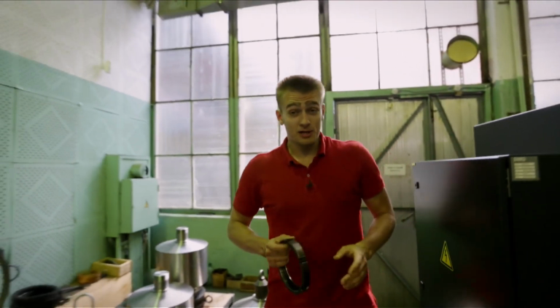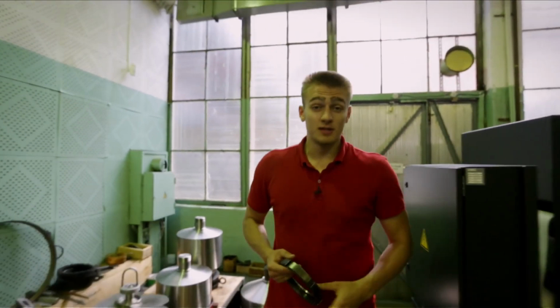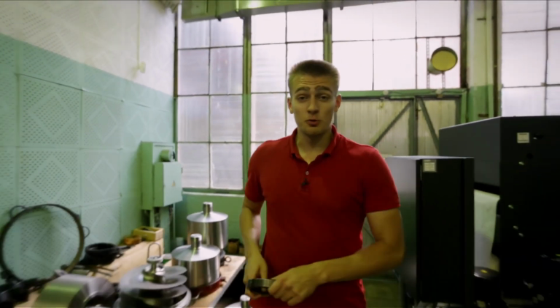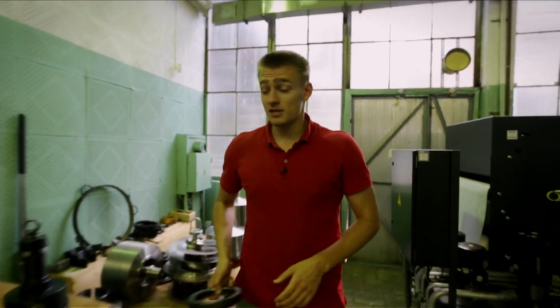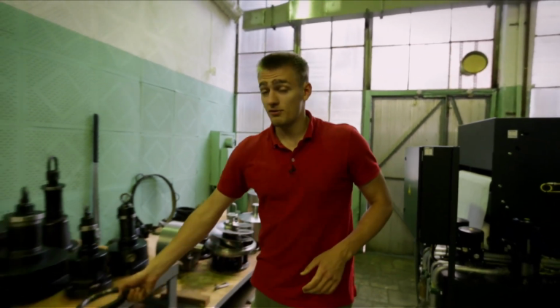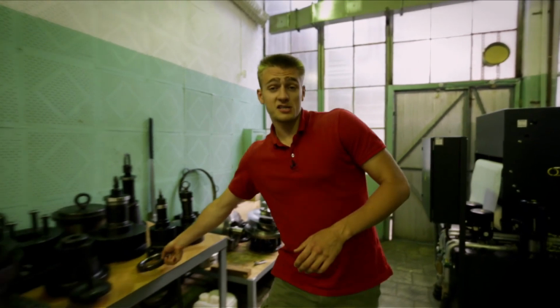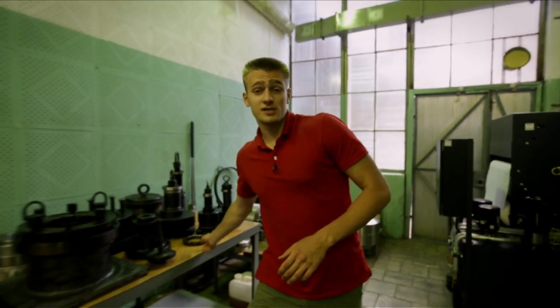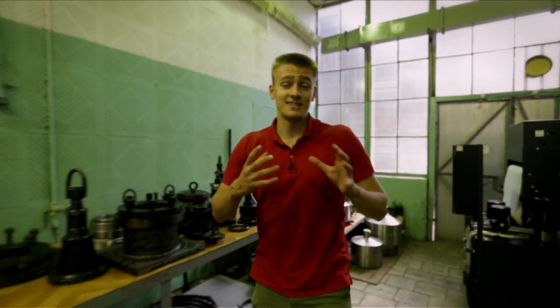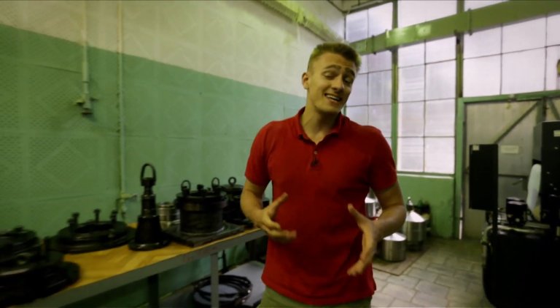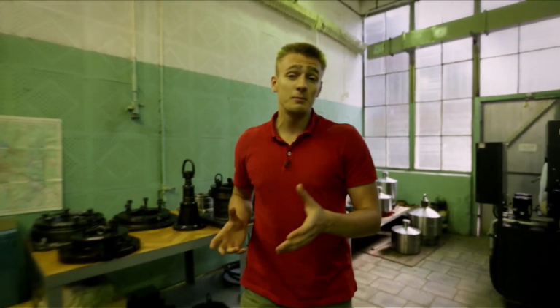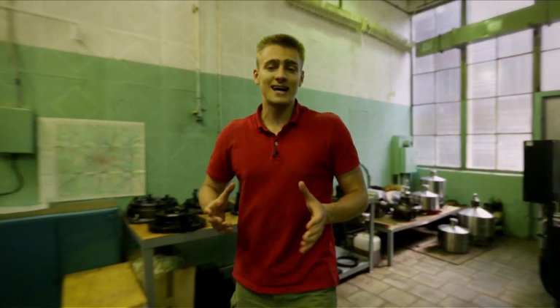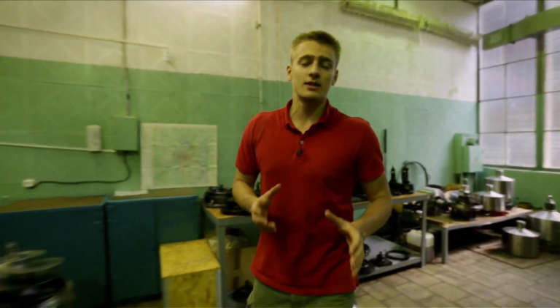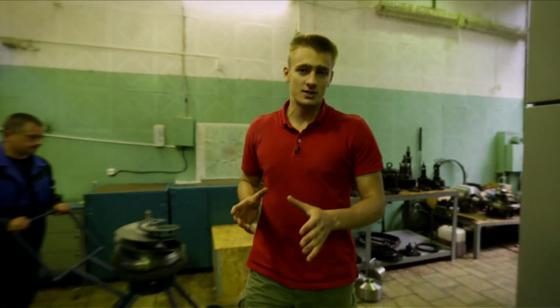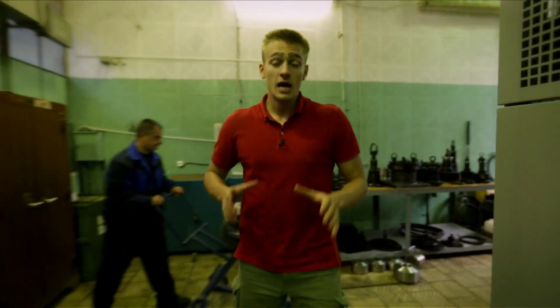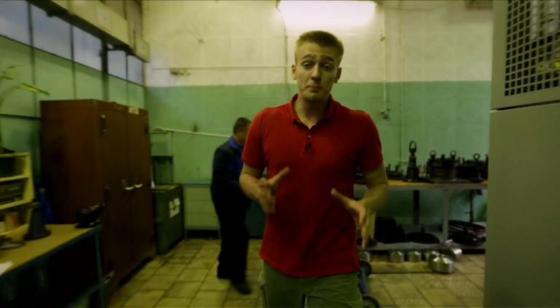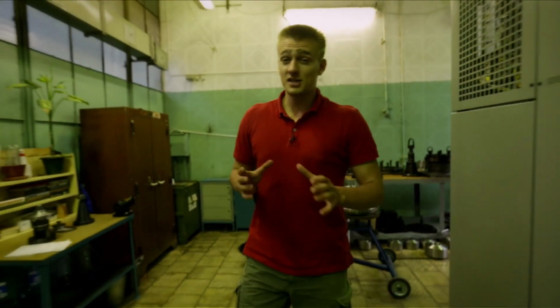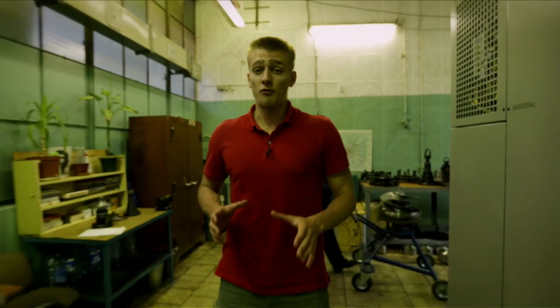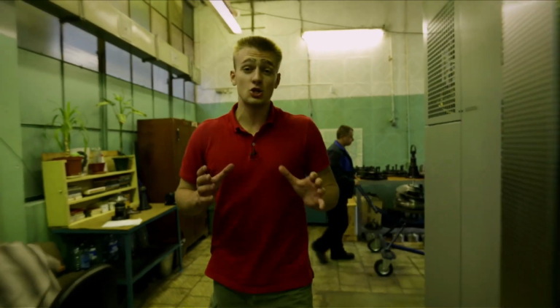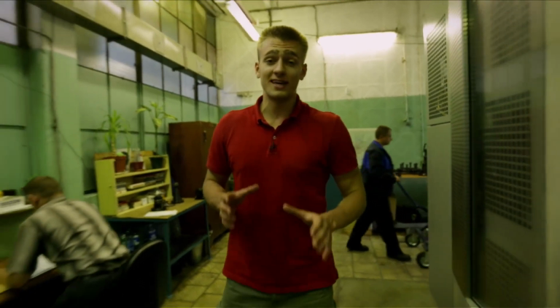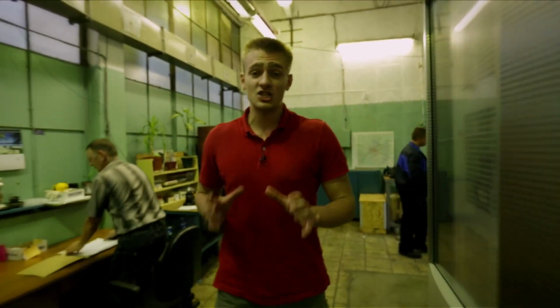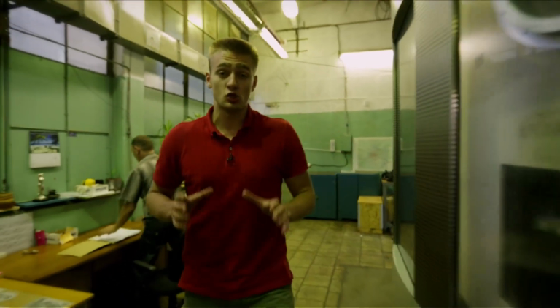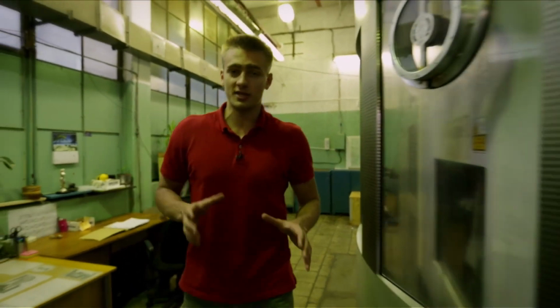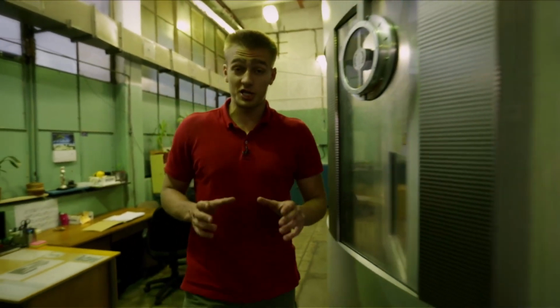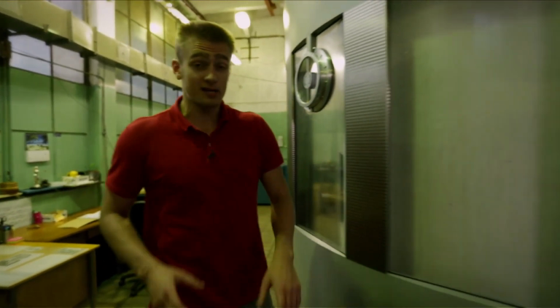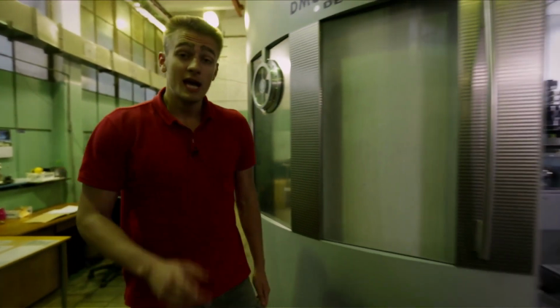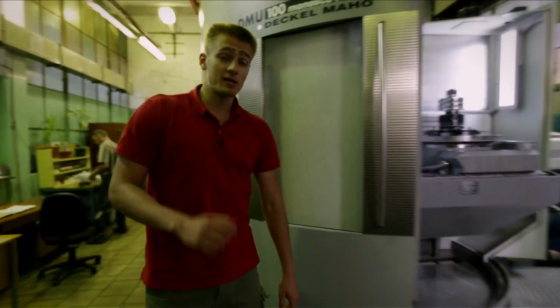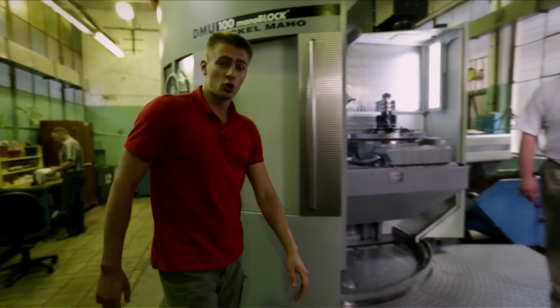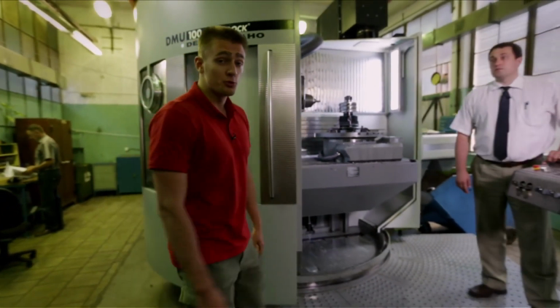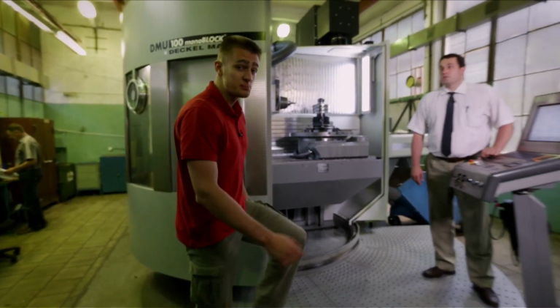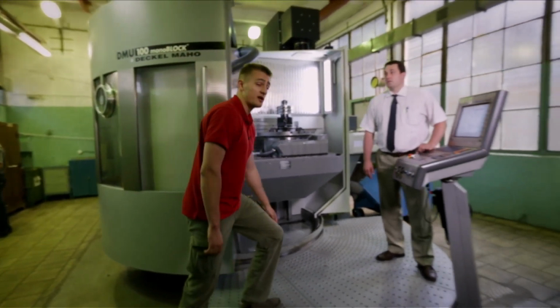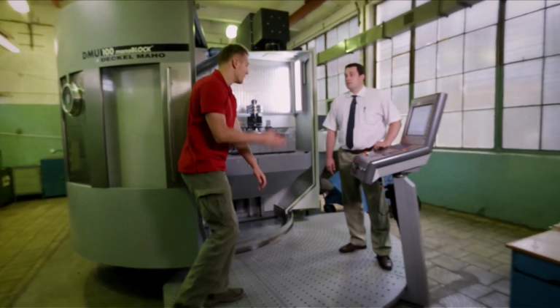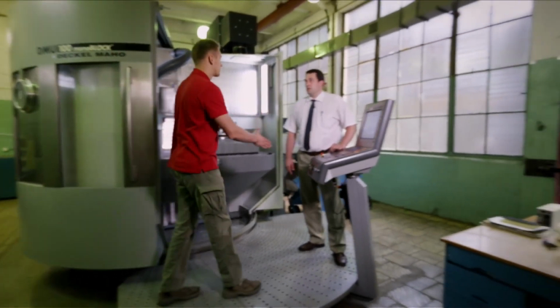This is production plant number 222, where the parts and individual components for the rocket engines are produced. More than 50 machines of various types and functions, along with hundreds of manufacturing operations, which Peter Sergeyevich will help us understand.